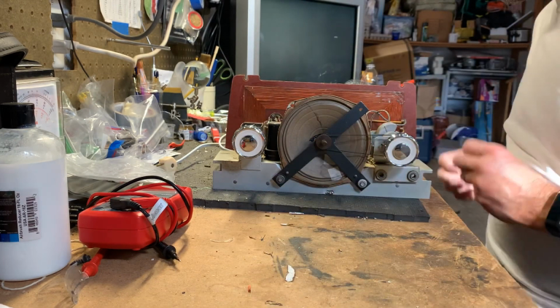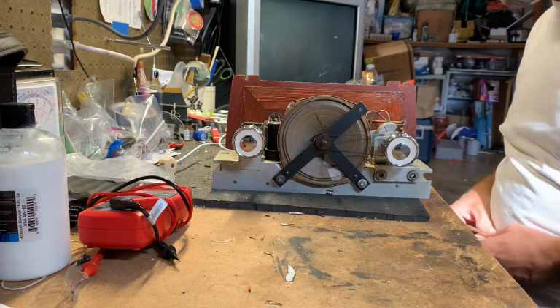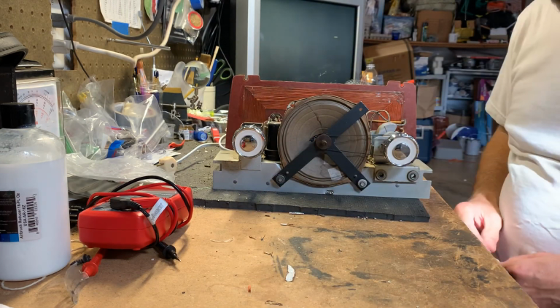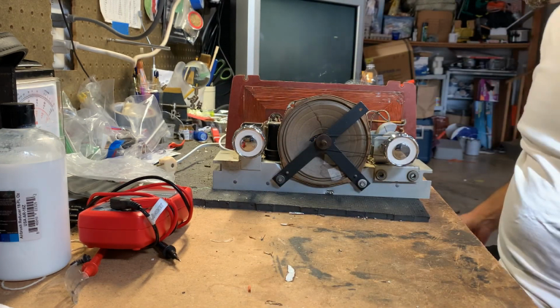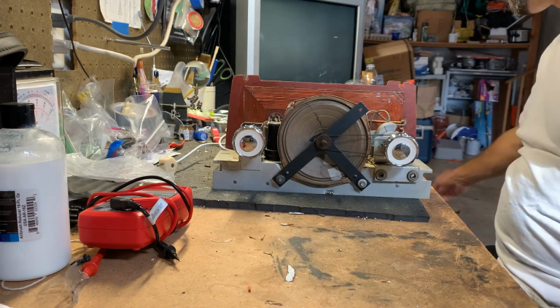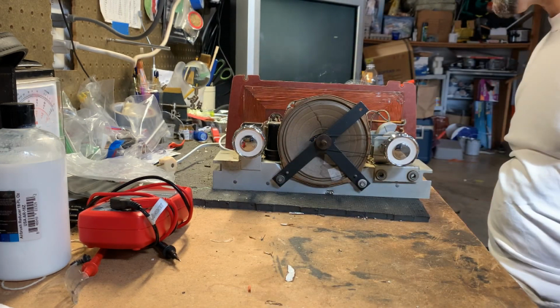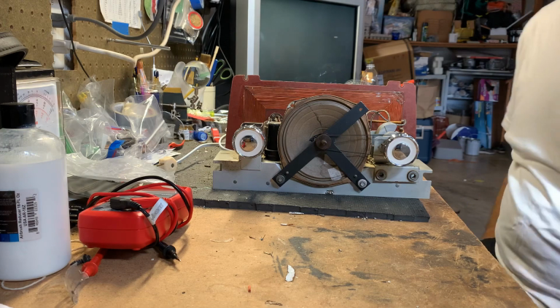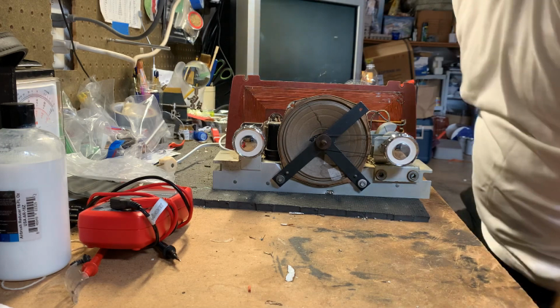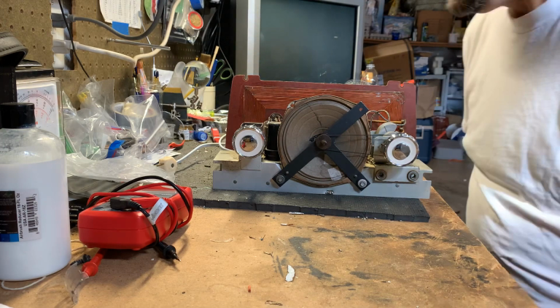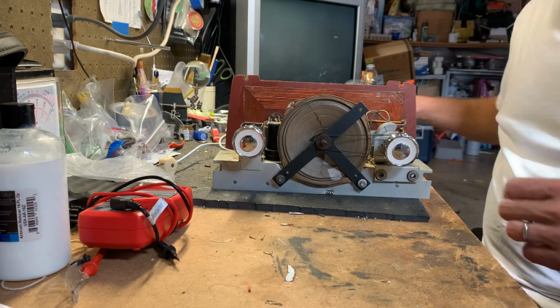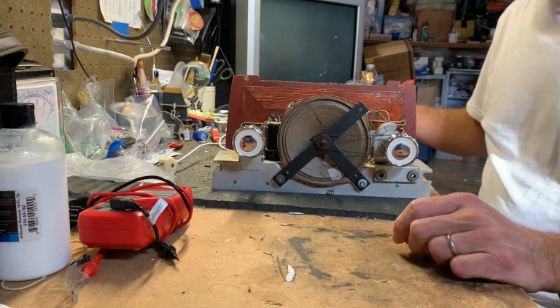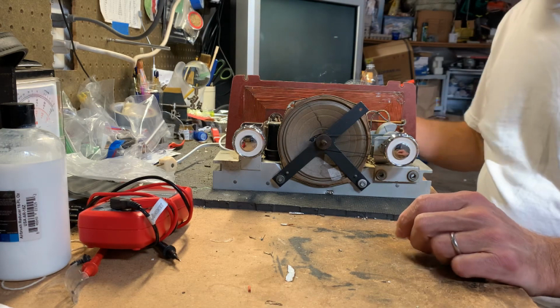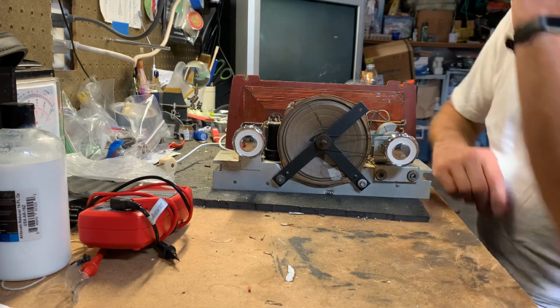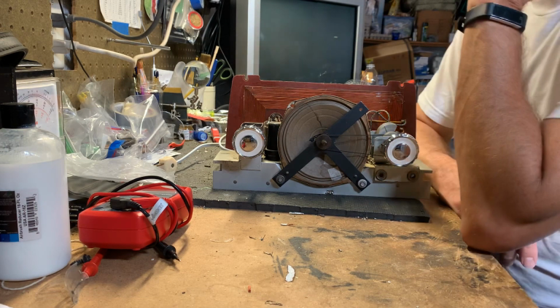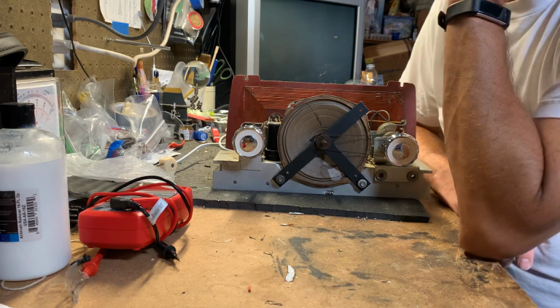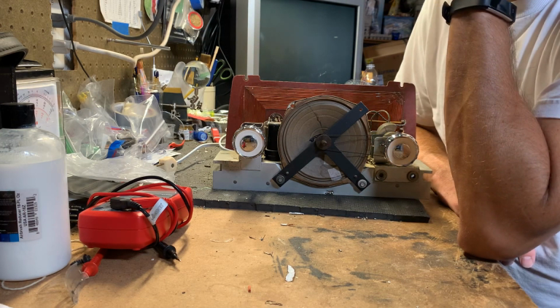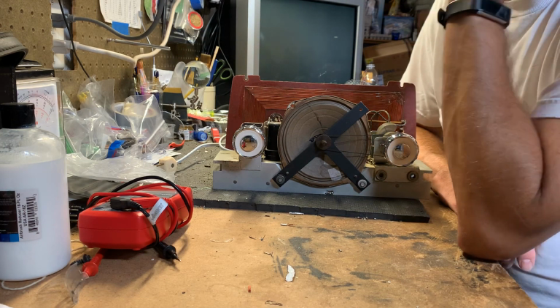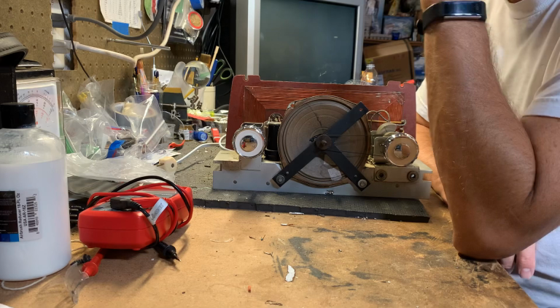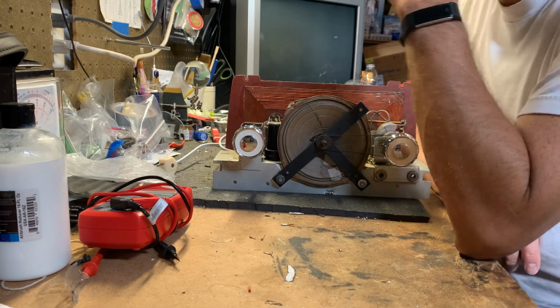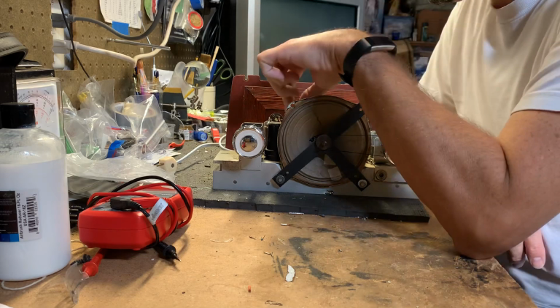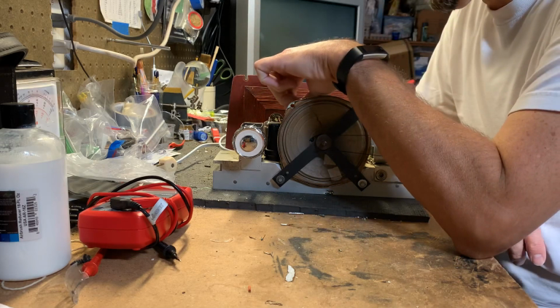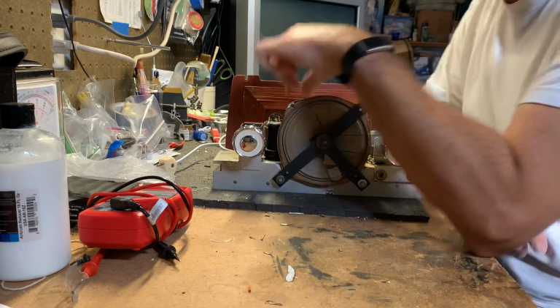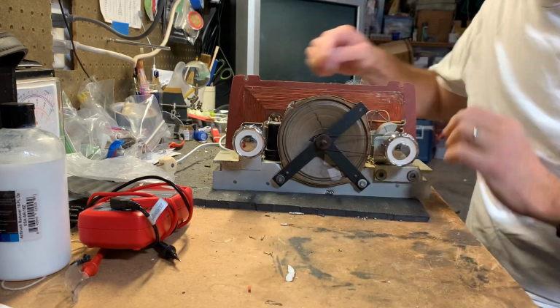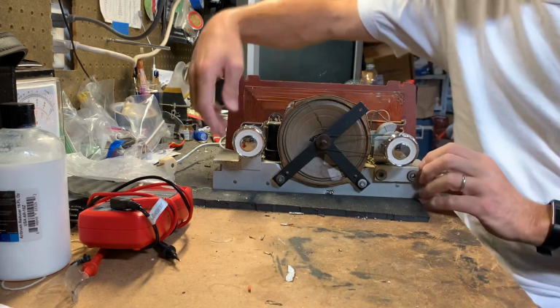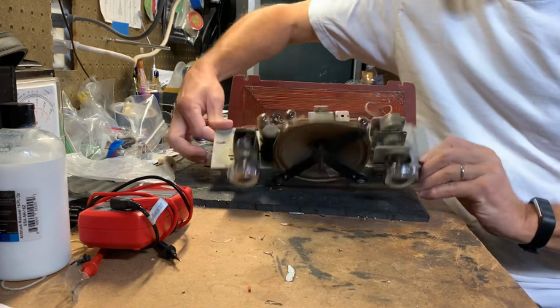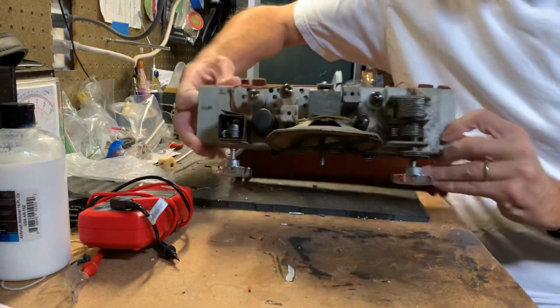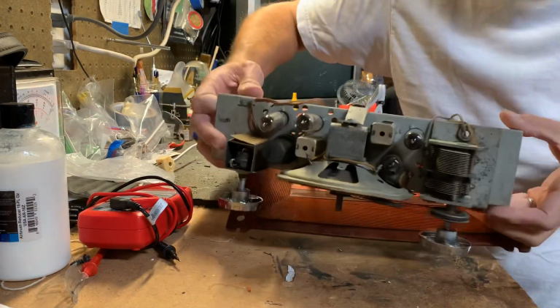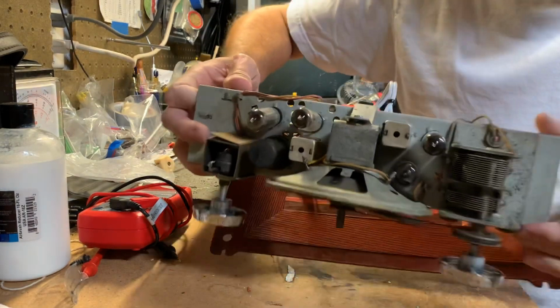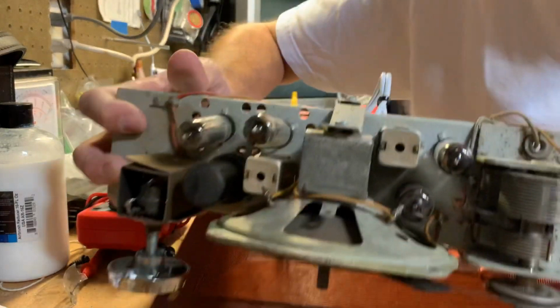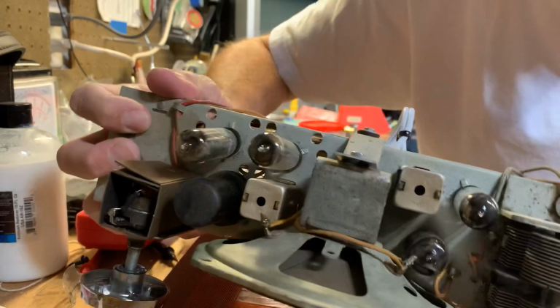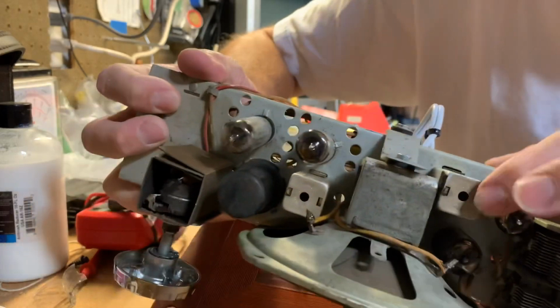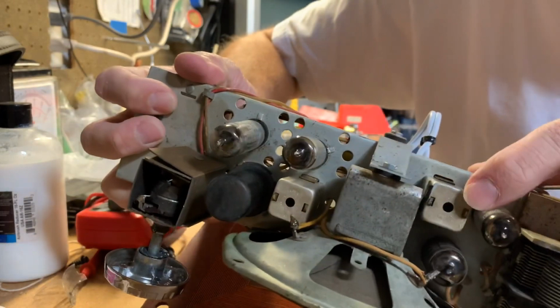Problem is, I fried one of the IF cans. Got something hooked up wrong when I was trying to do an alignment on it, and a little puff of smoke came out, and we lost this one.